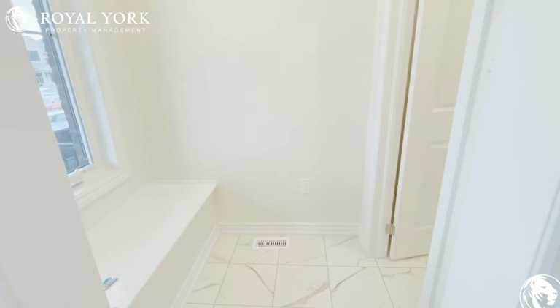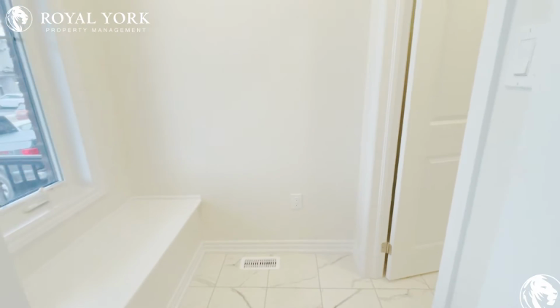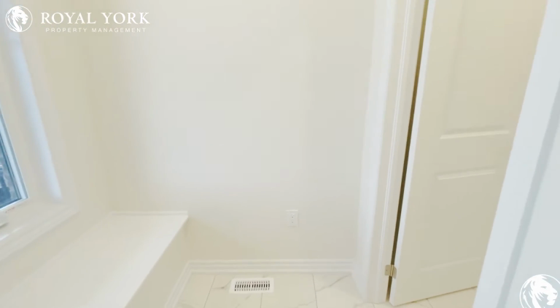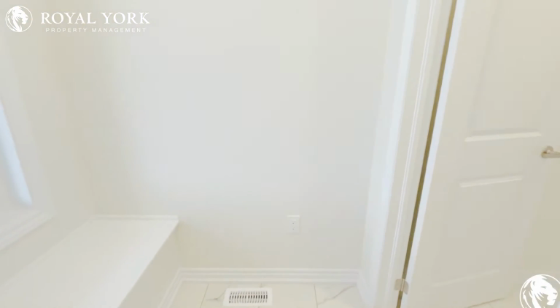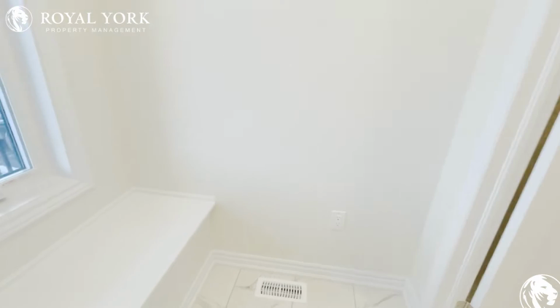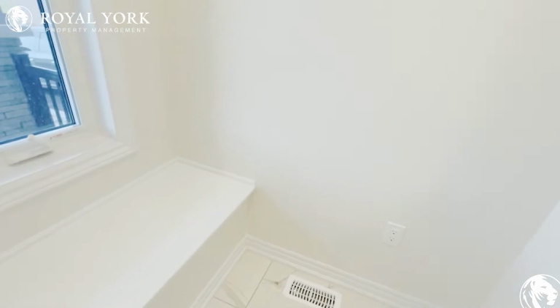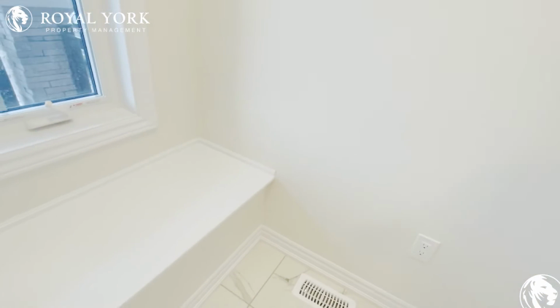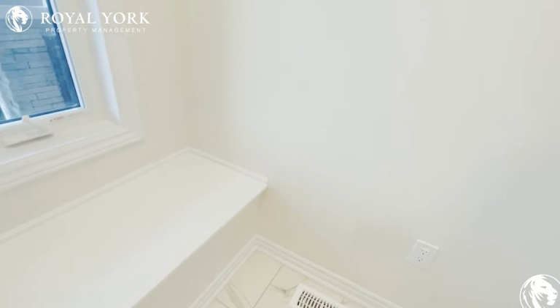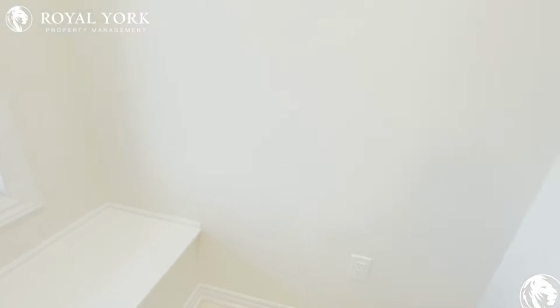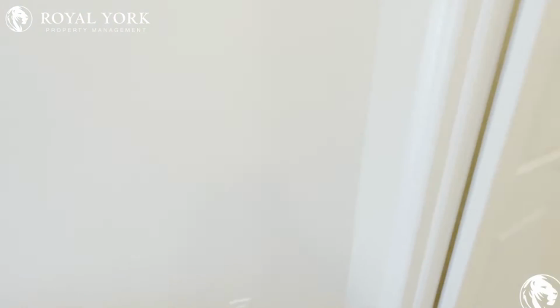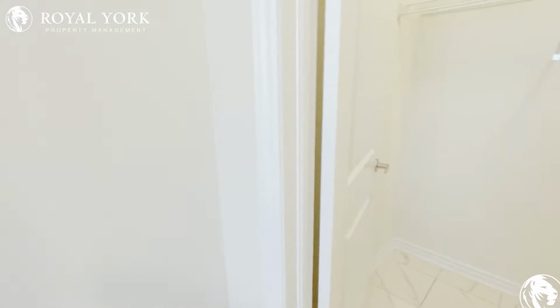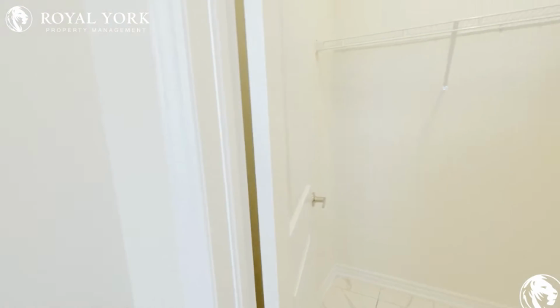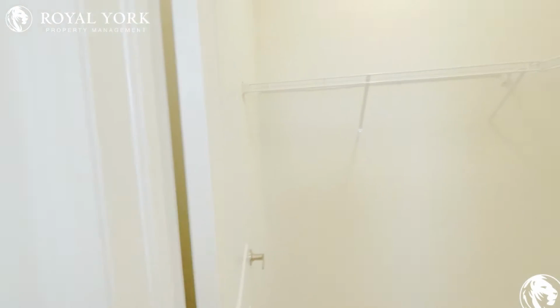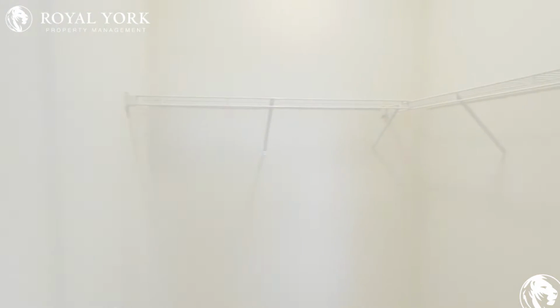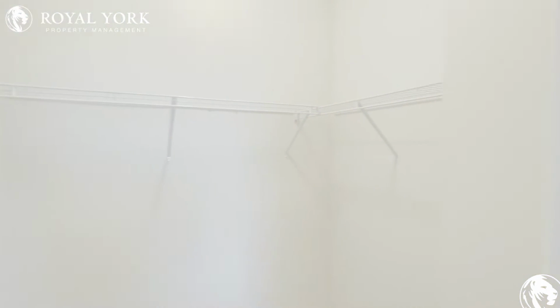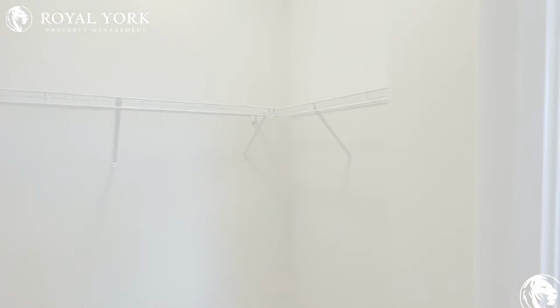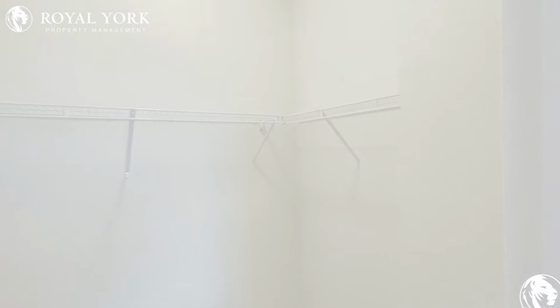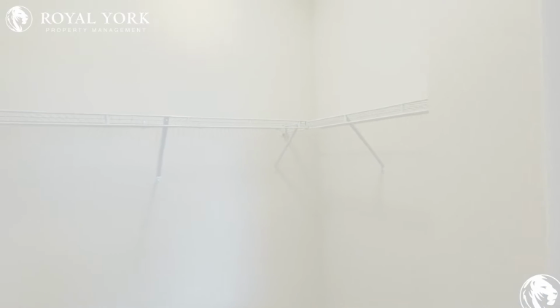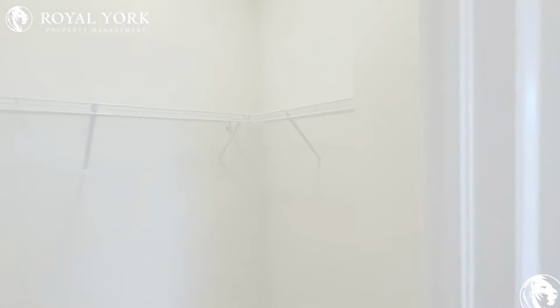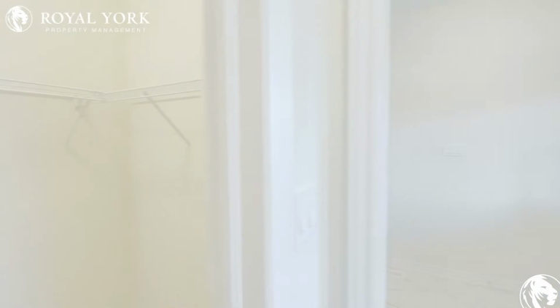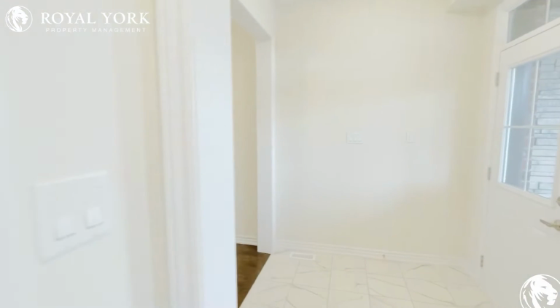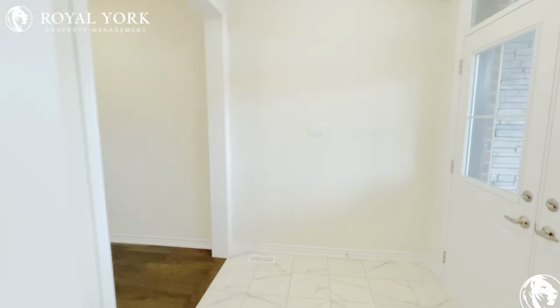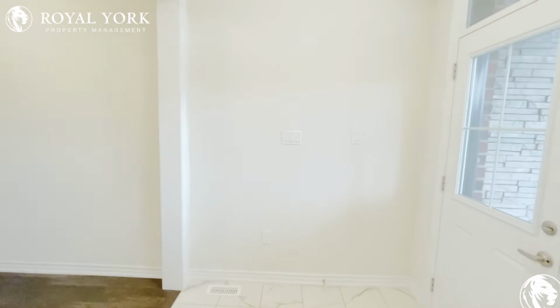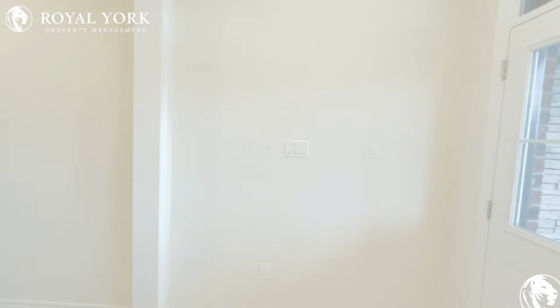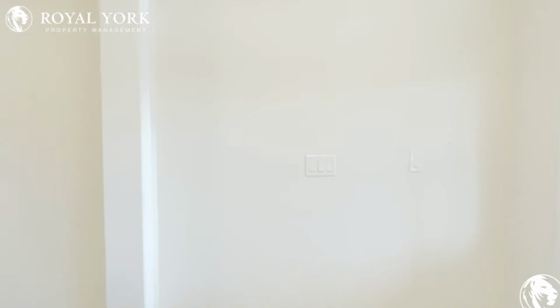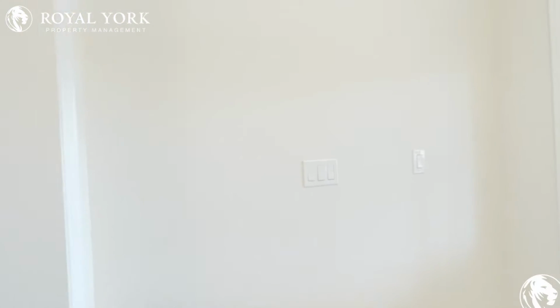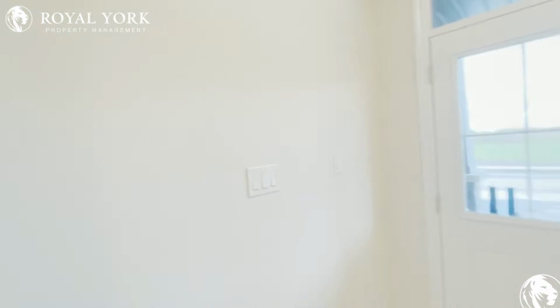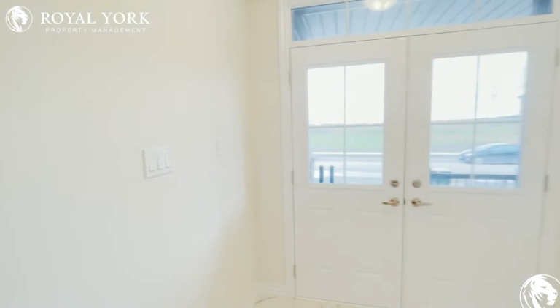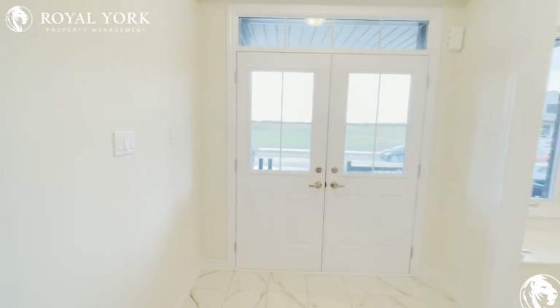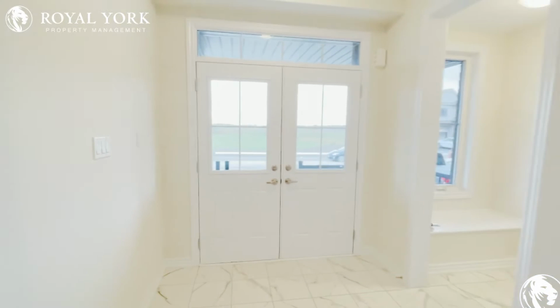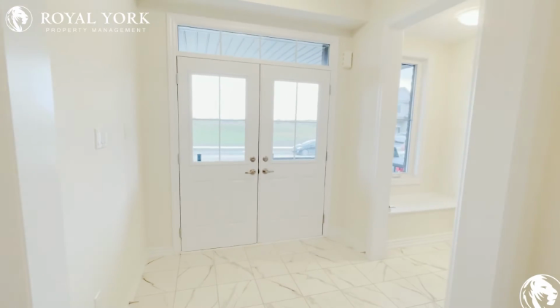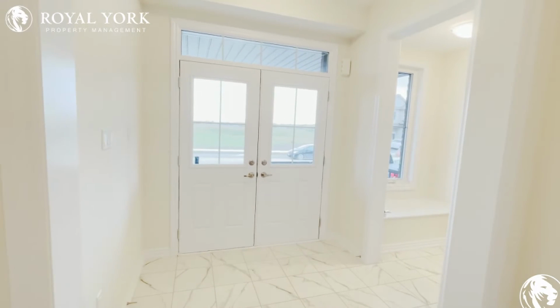When you first walk in, you've got this little section here where you can sit down and take your shoes off, and there's your coat closet — a full walk-in closet right at the front door. I'll just back up here so you can see the front entrance really well.